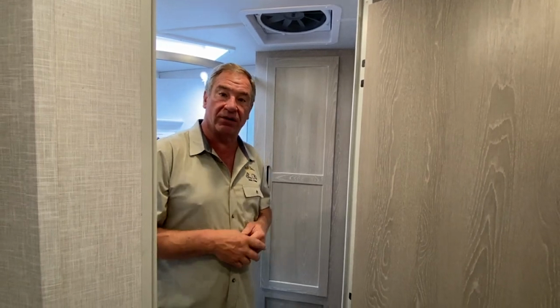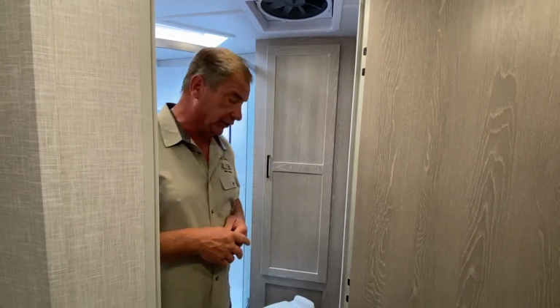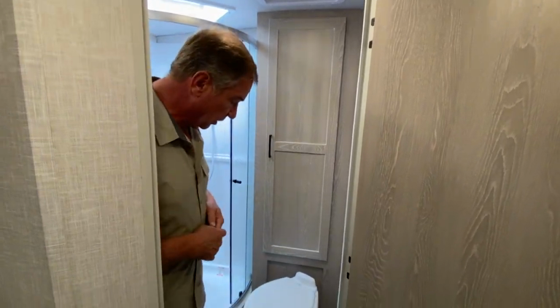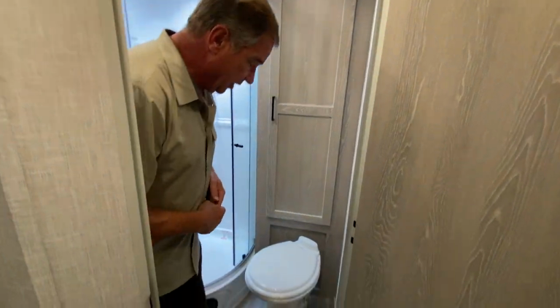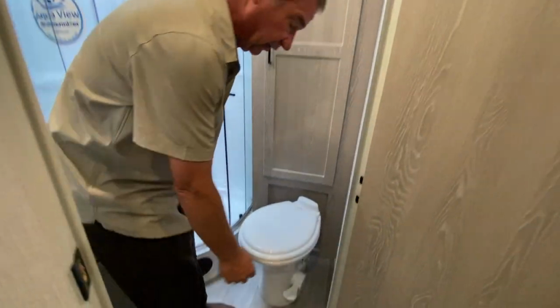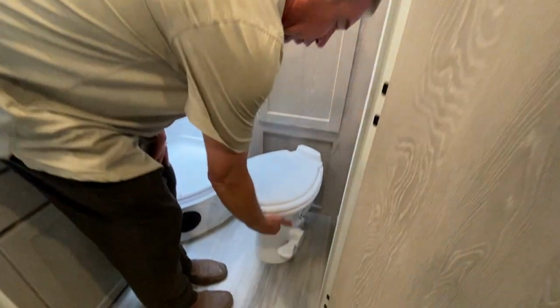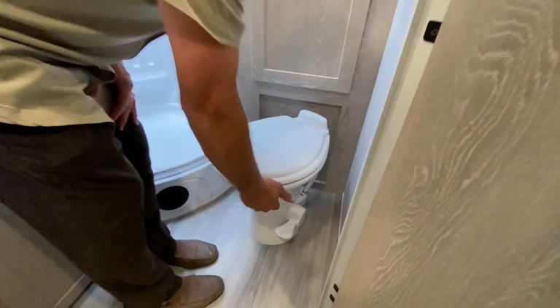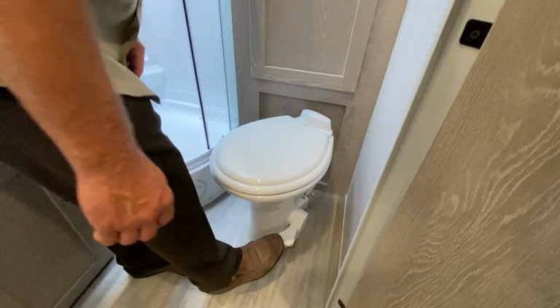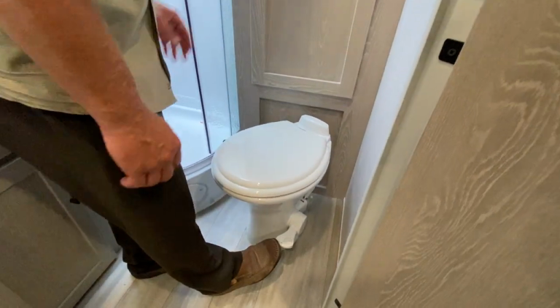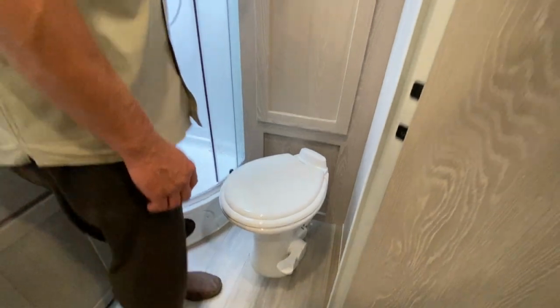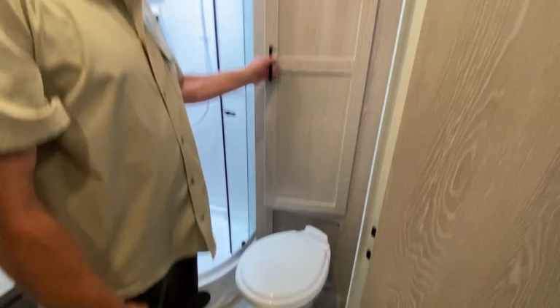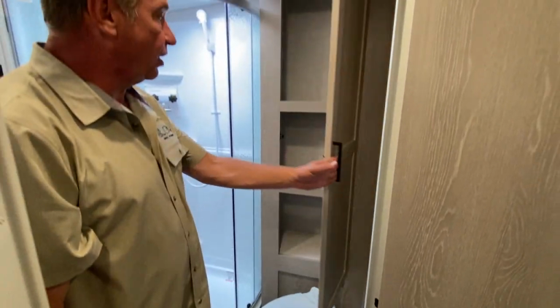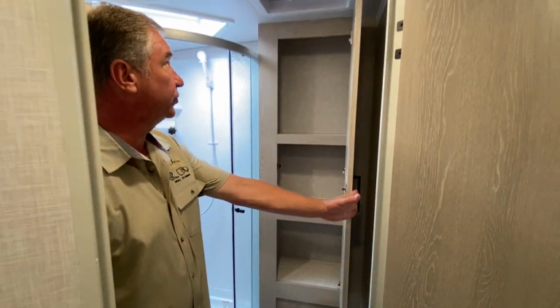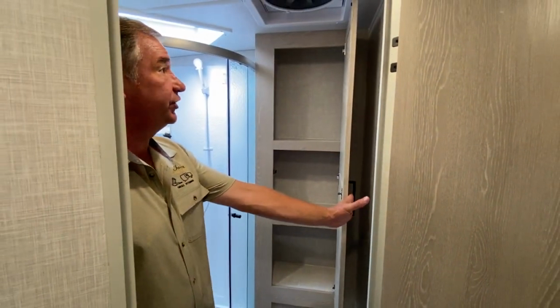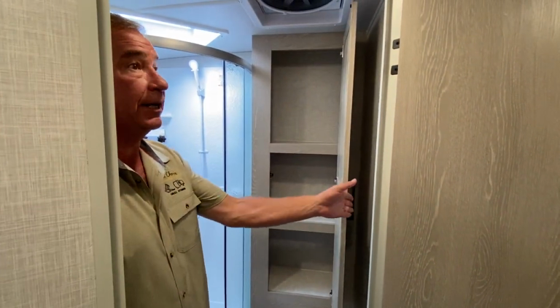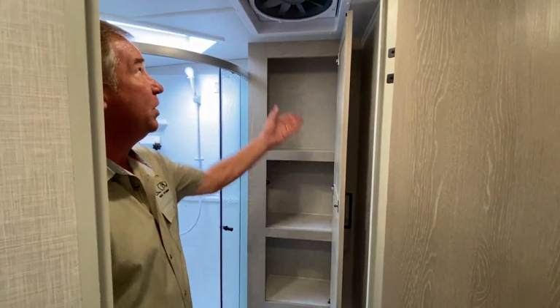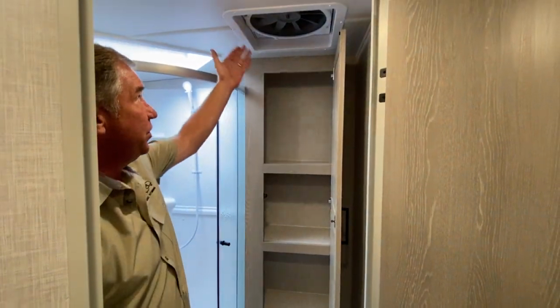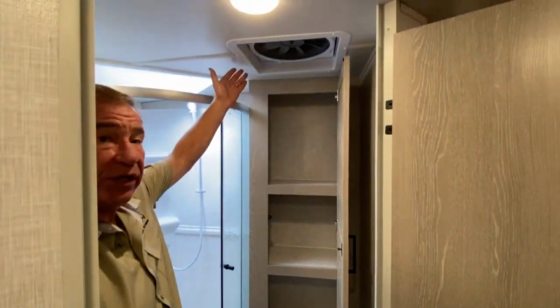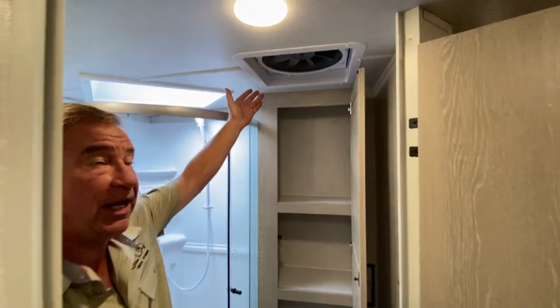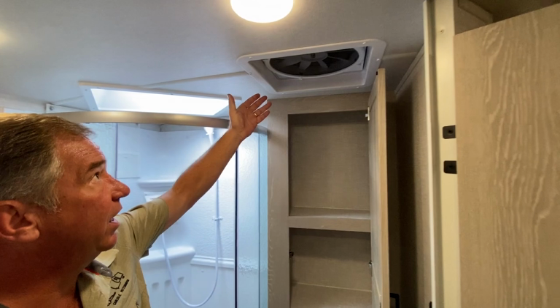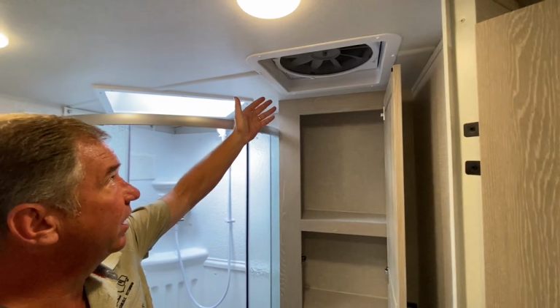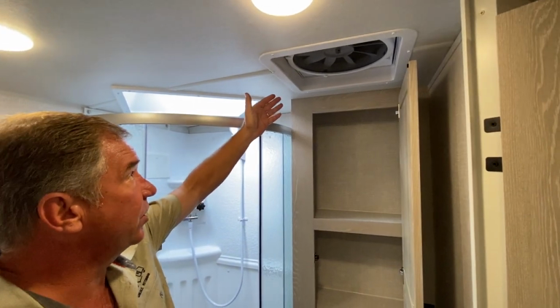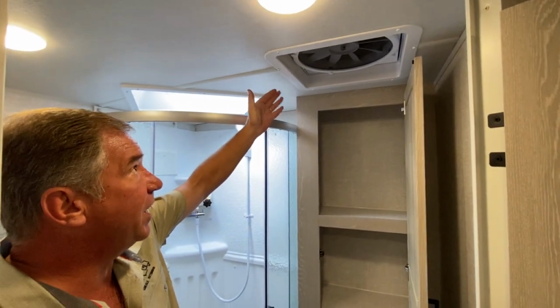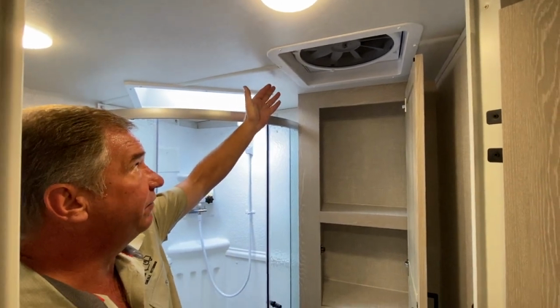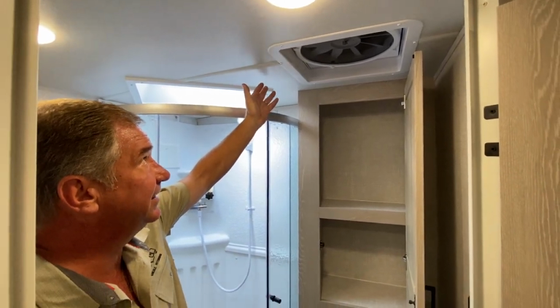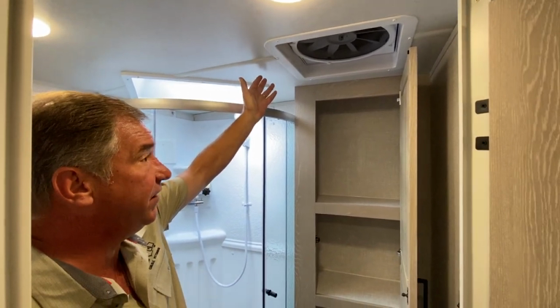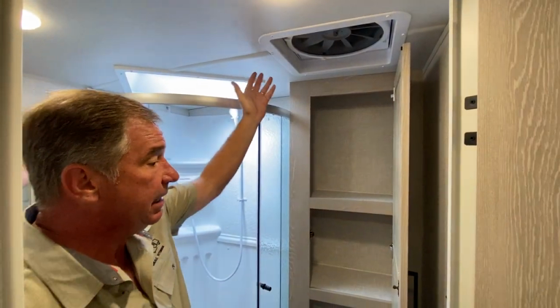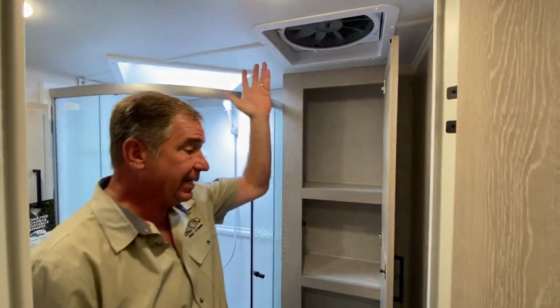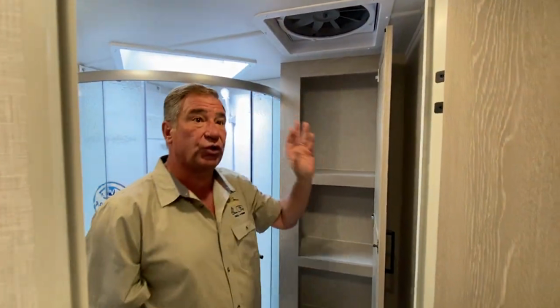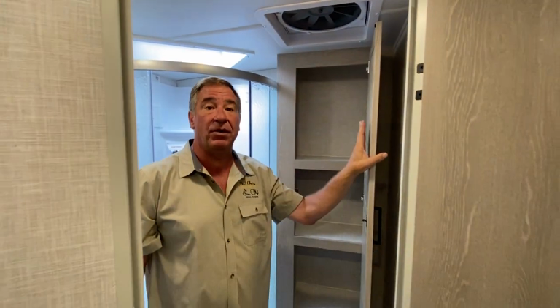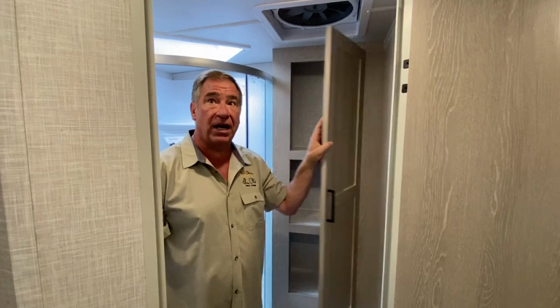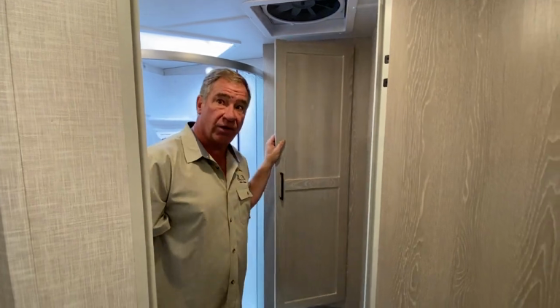We have our china toilet with foot flush and a large storage section. We feature a ten-blade, third-horsepower Fantastic vent fan that will draw and move a lot of air.